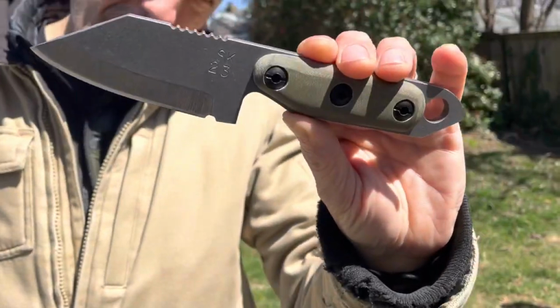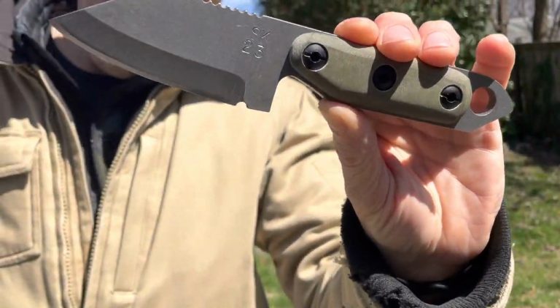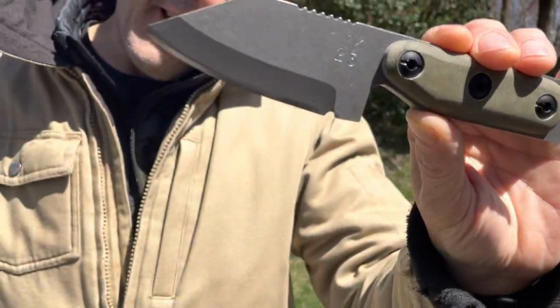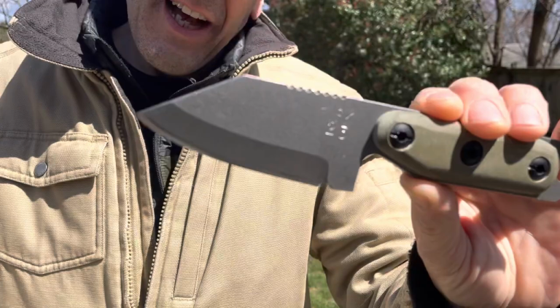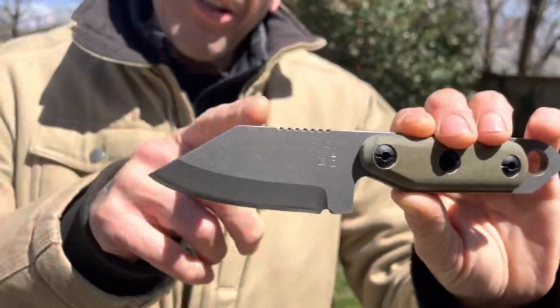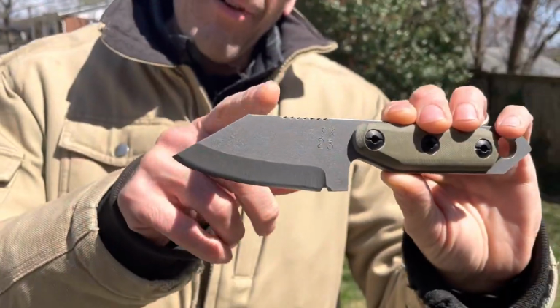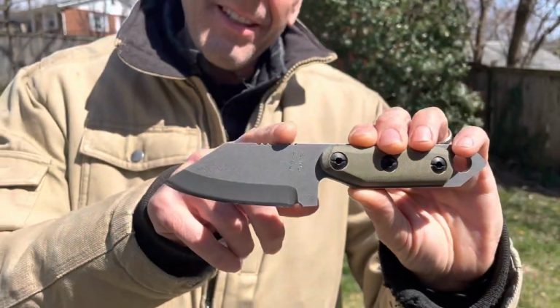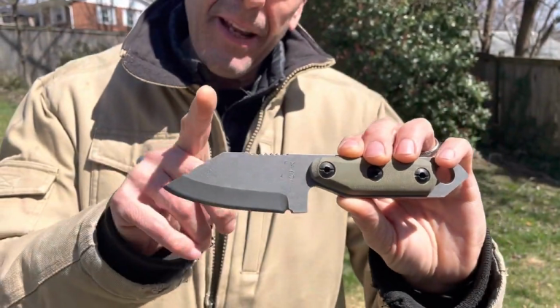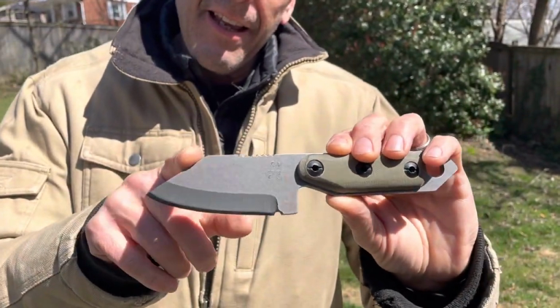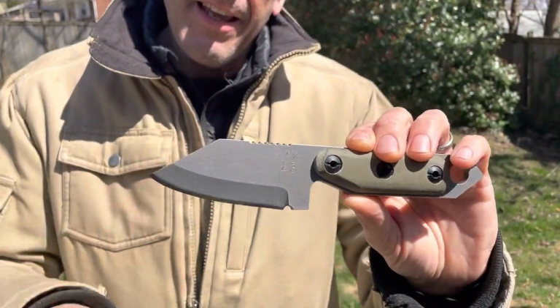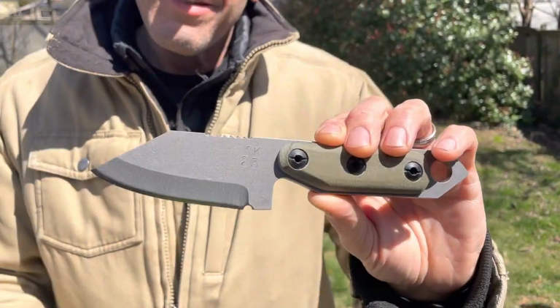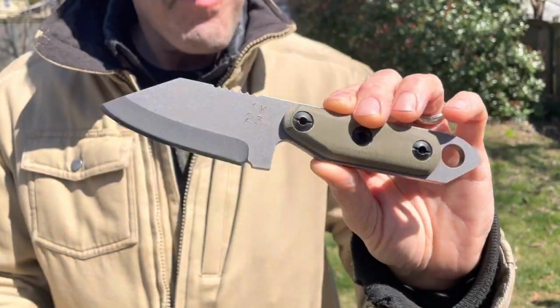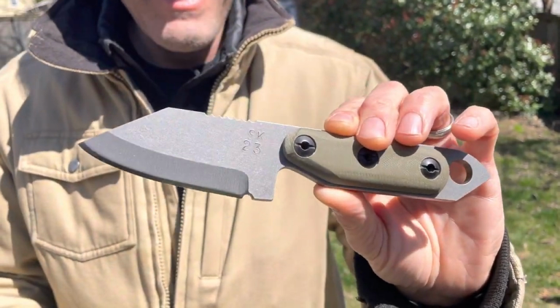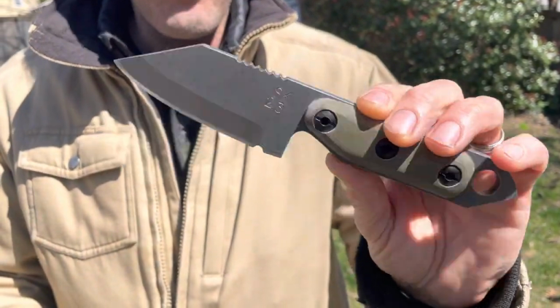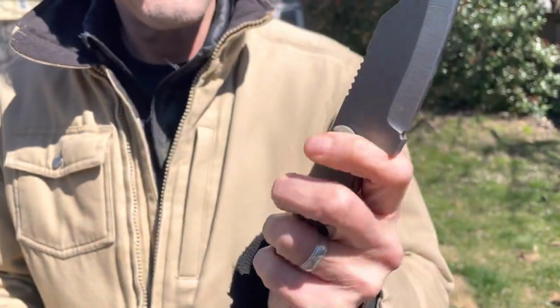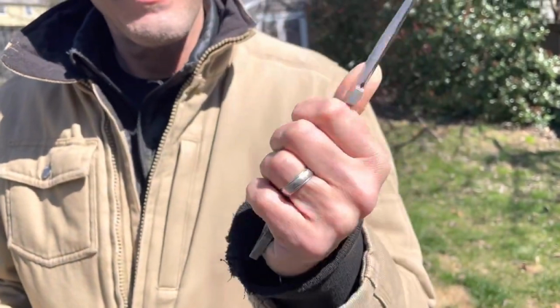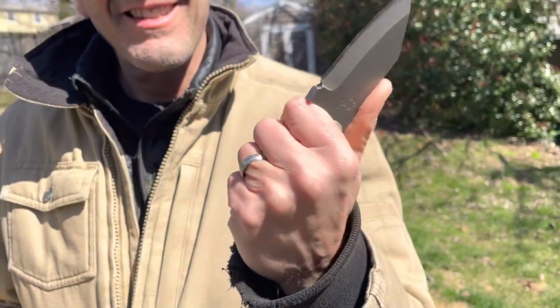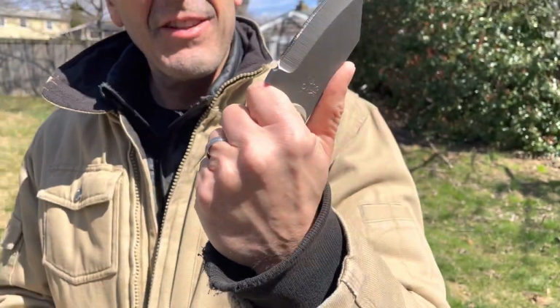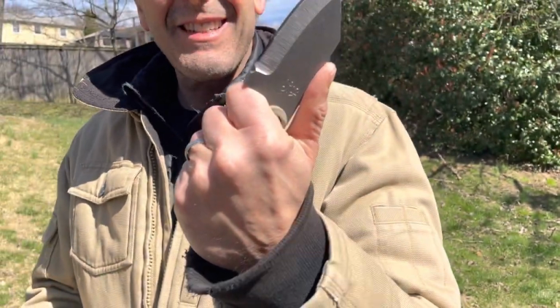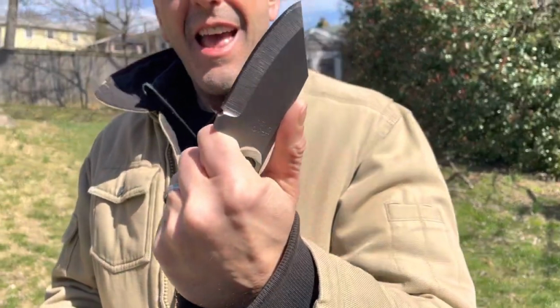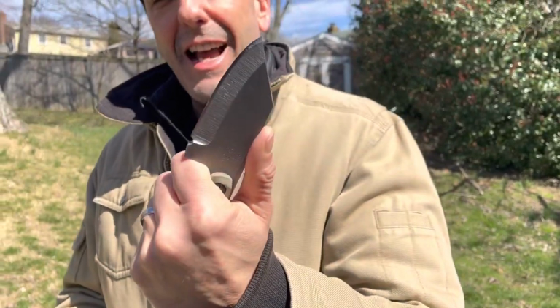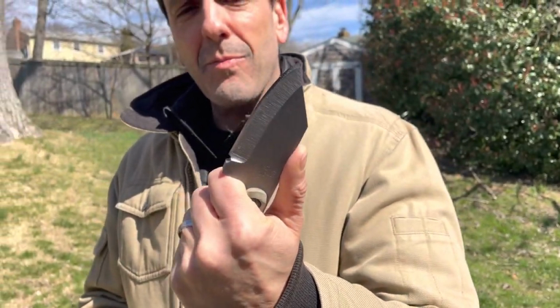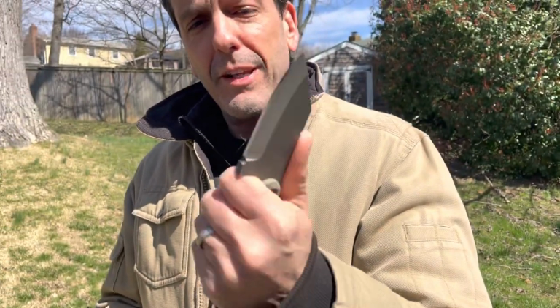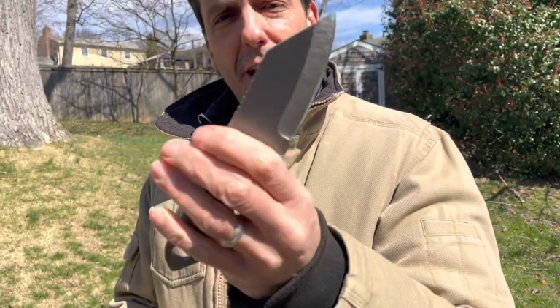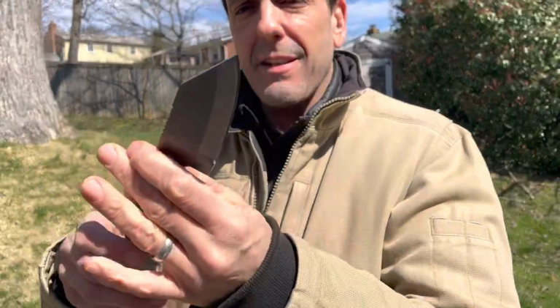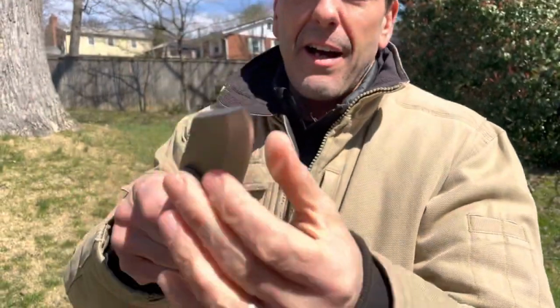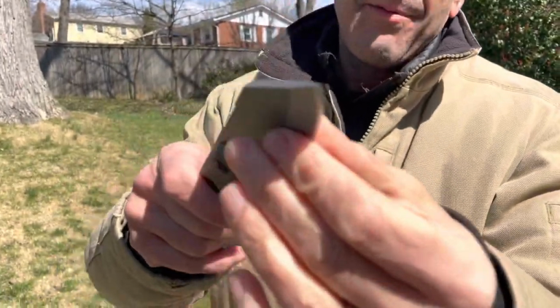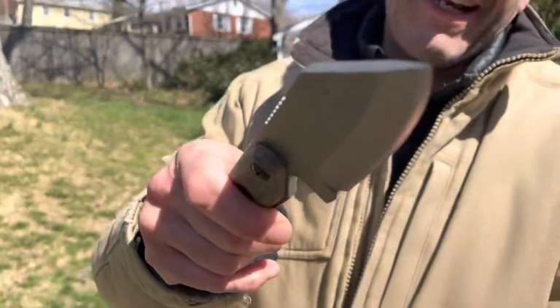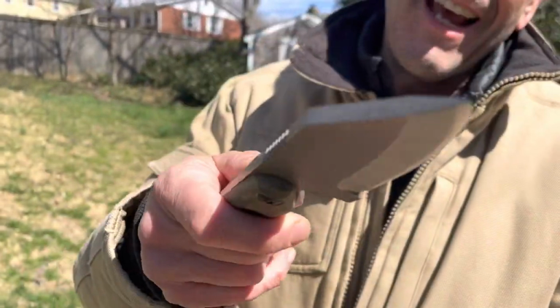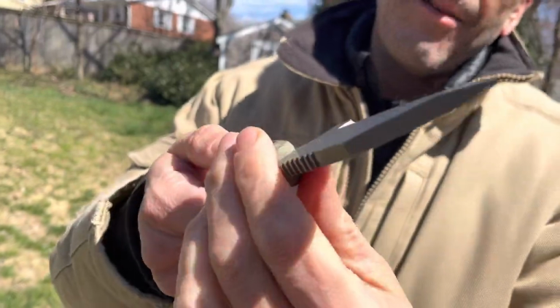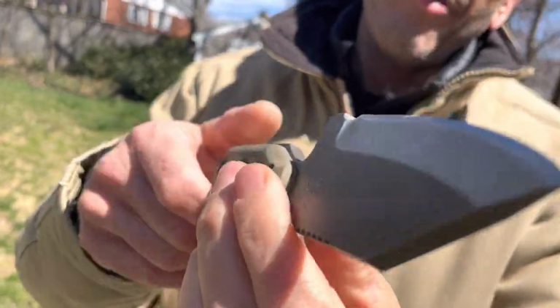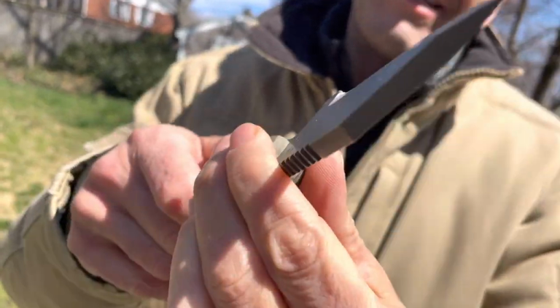I'm really excited. The gentleman that runs this company is a young man, 18 years old. This is his knife, his business, and he's got some really cool designs. It's built like a tank, the proverbial tank.